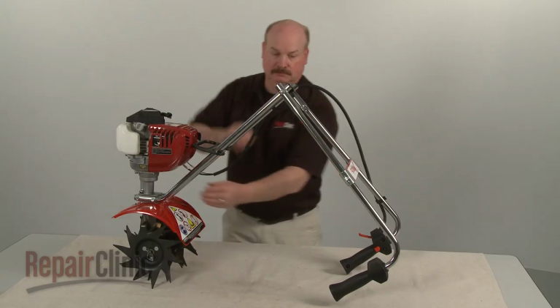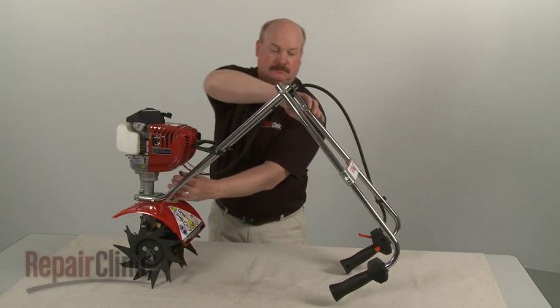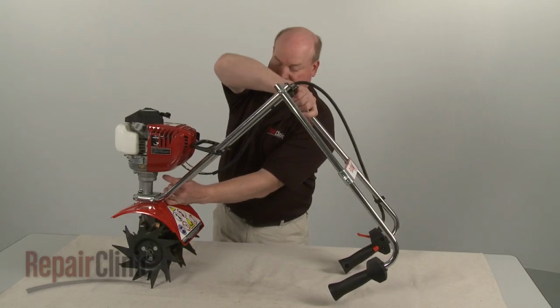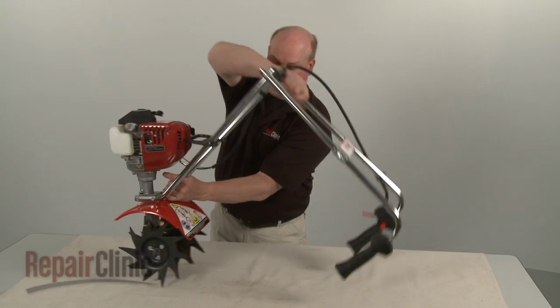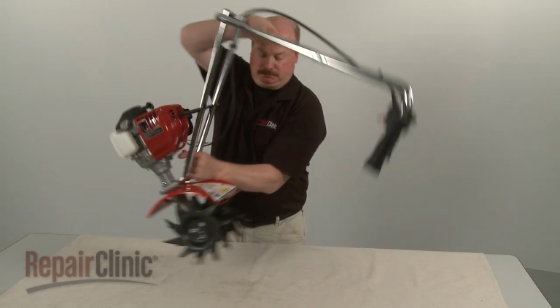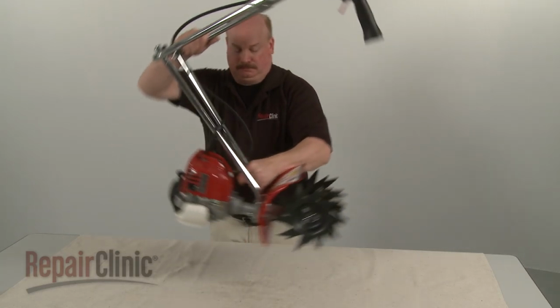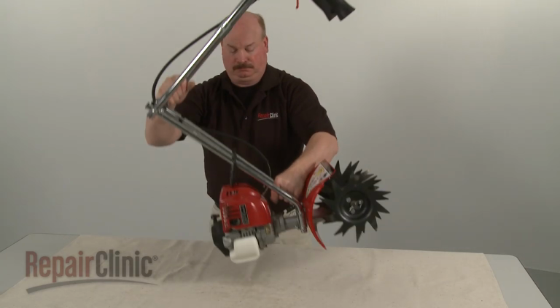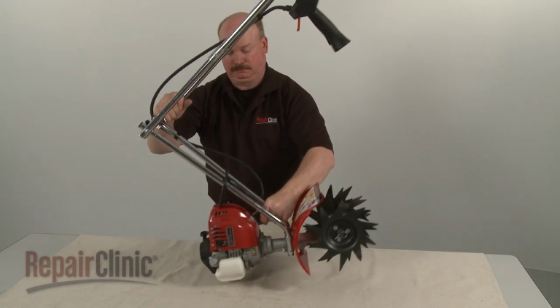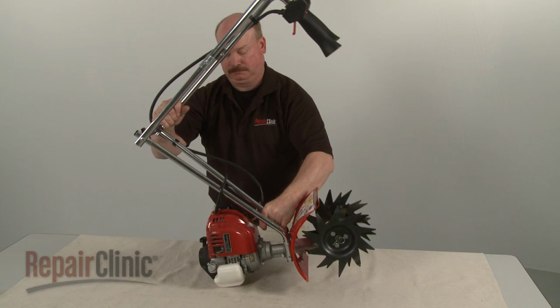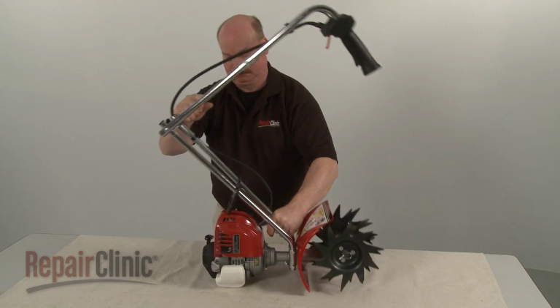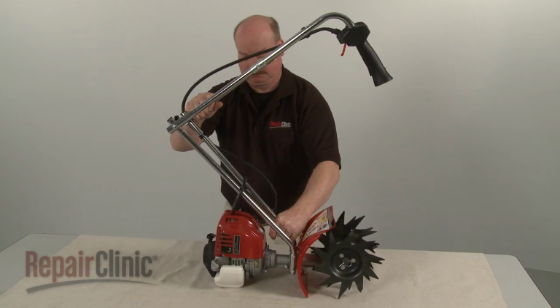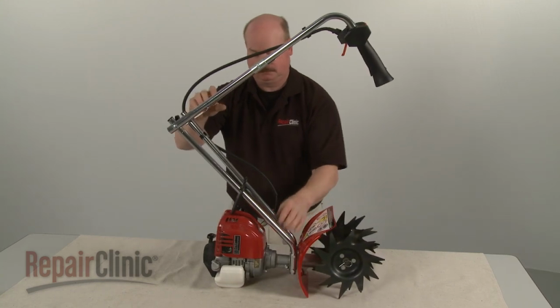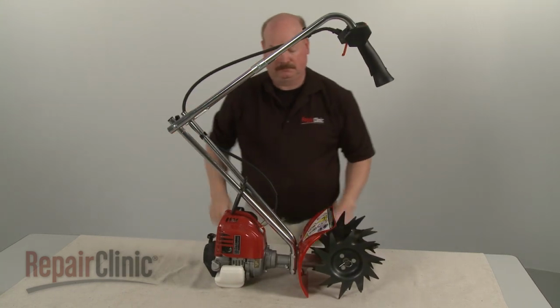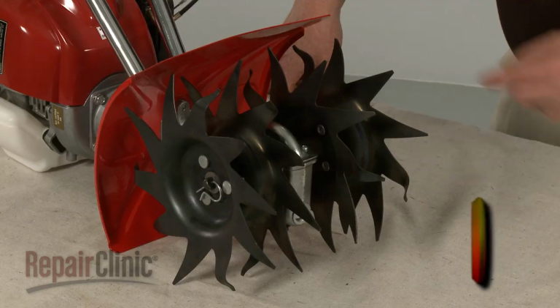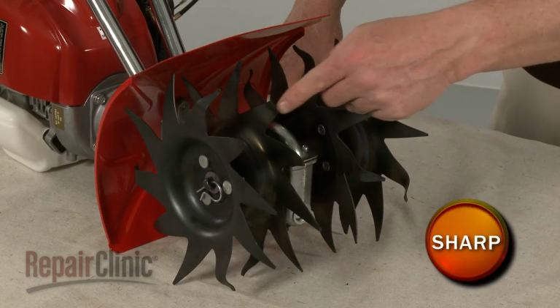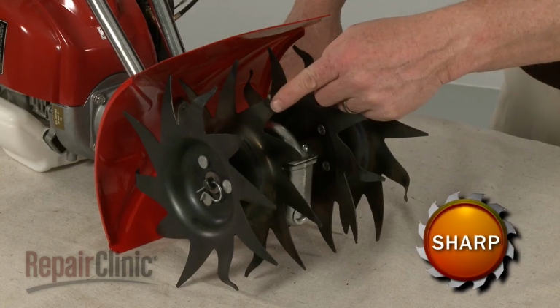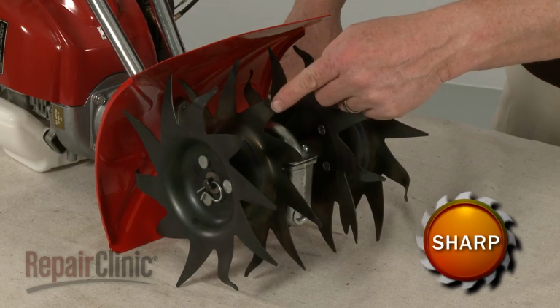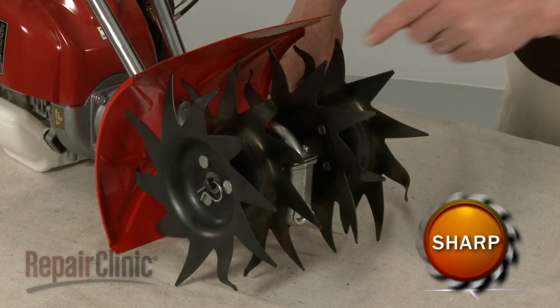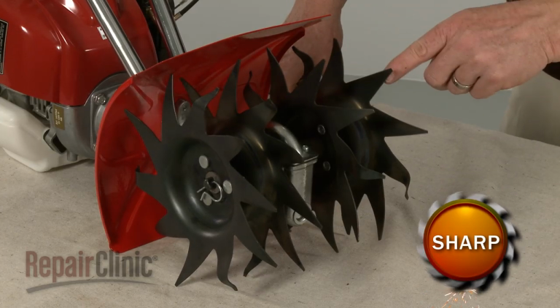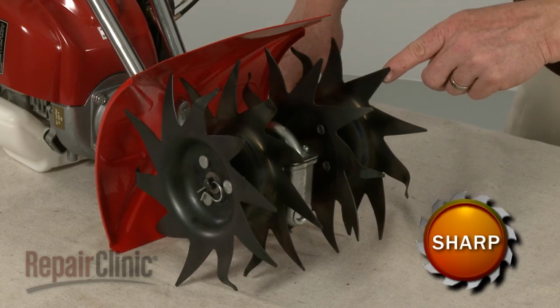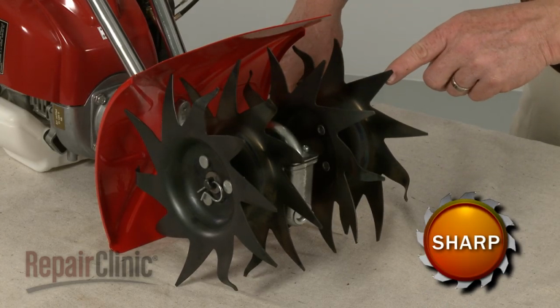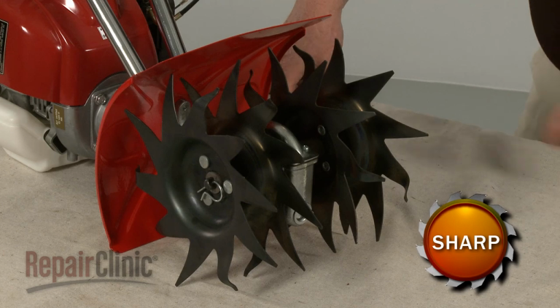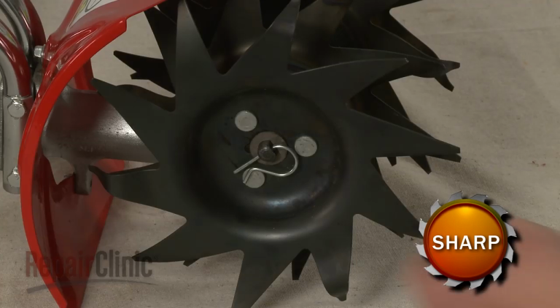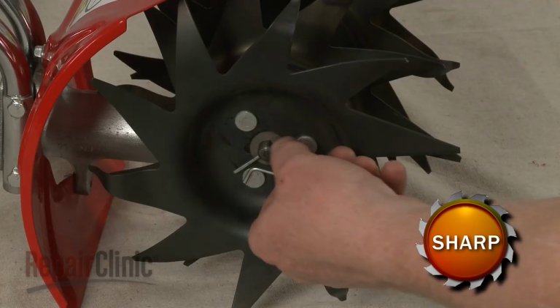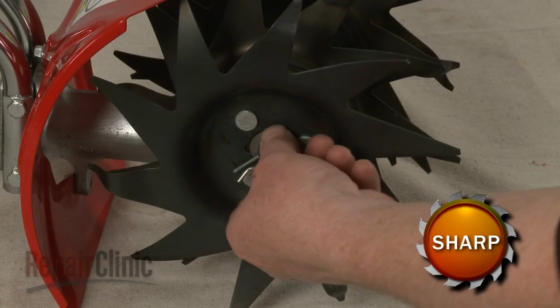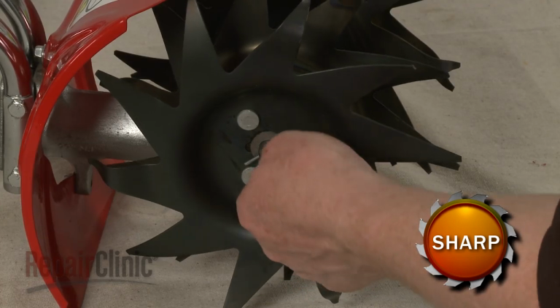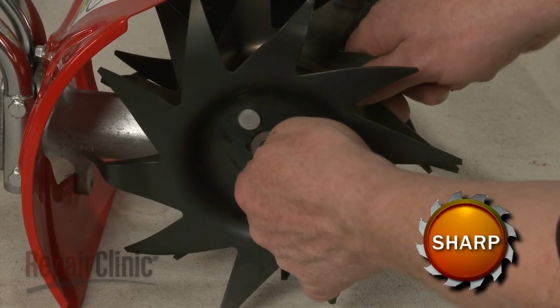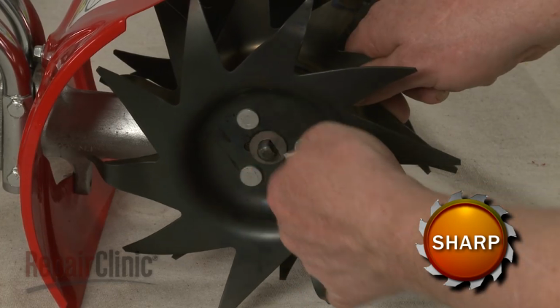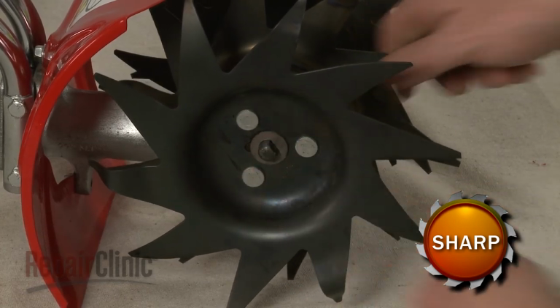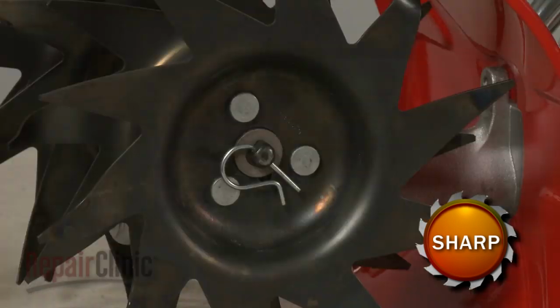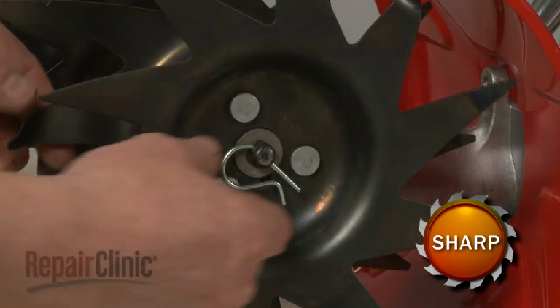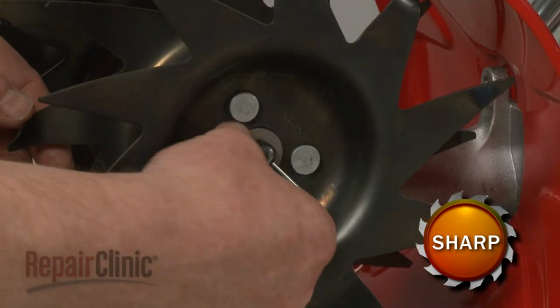Now tip the tiller forward so it rests on the fuel tank and tine guard. Note the orientation of the tines, then remove the retaining pins and pull off both tine assemblies.